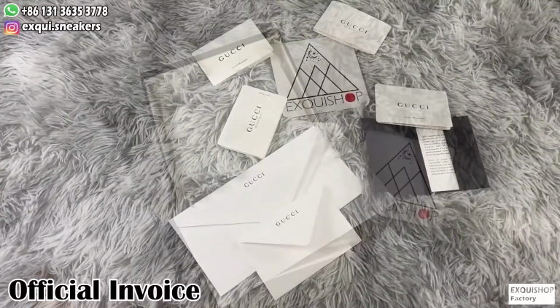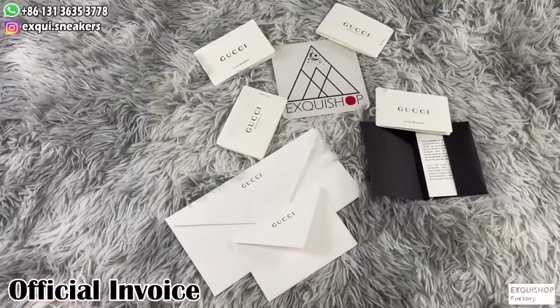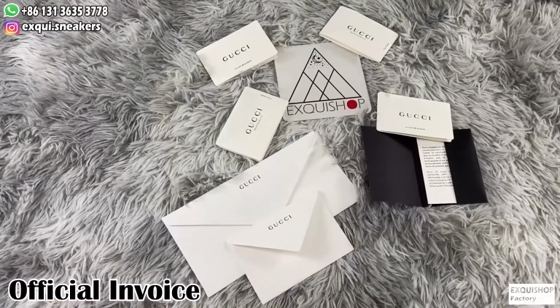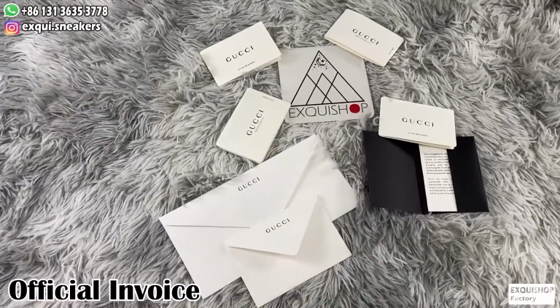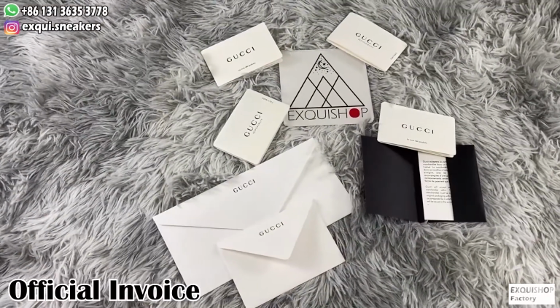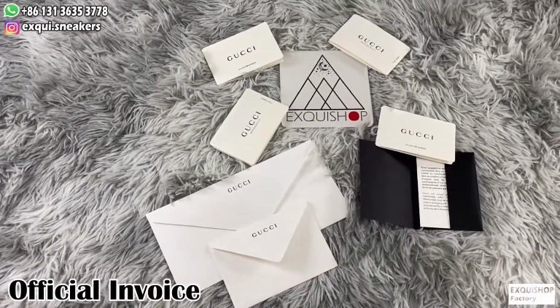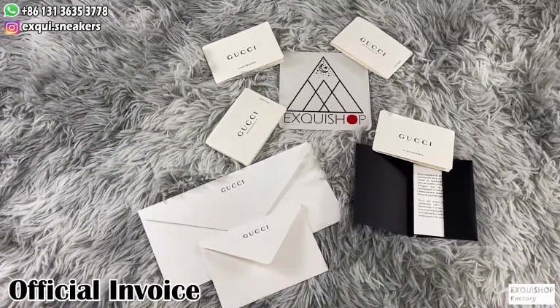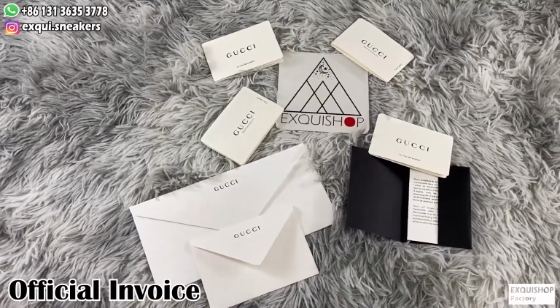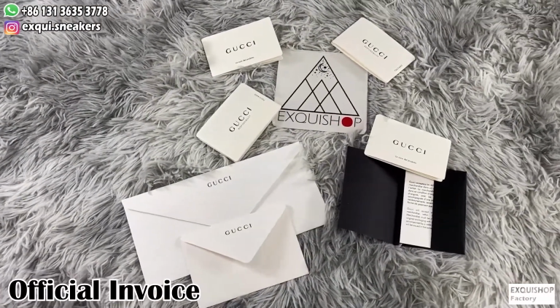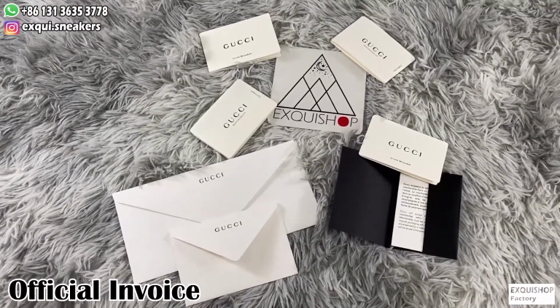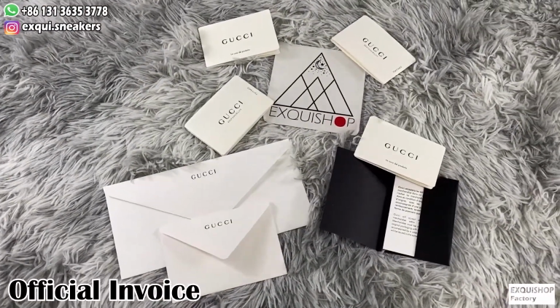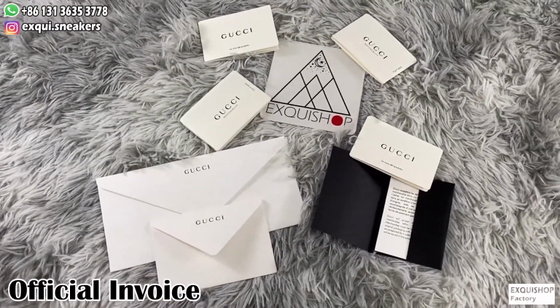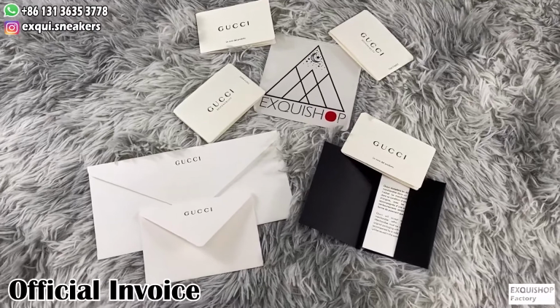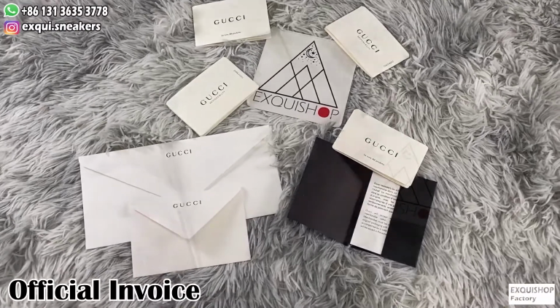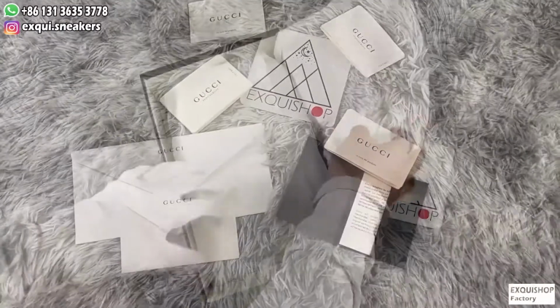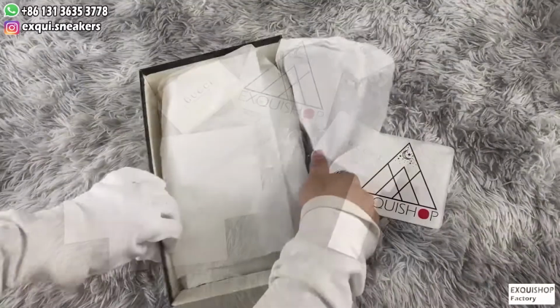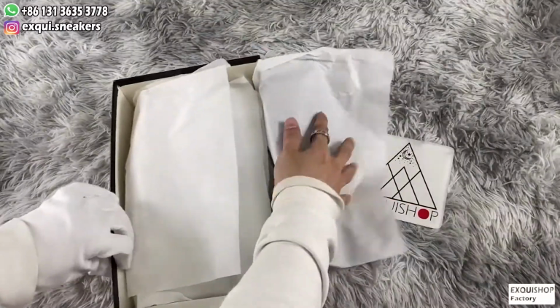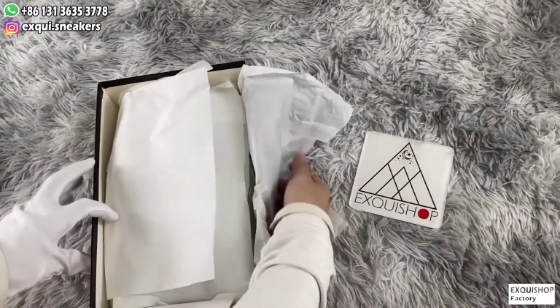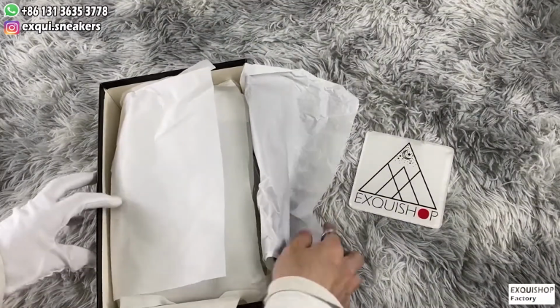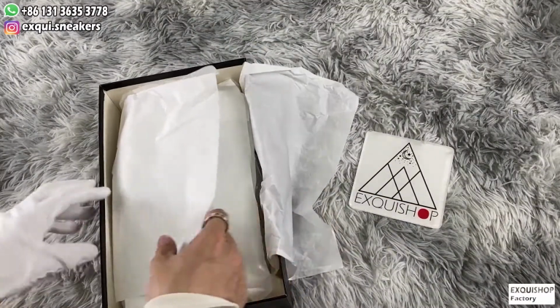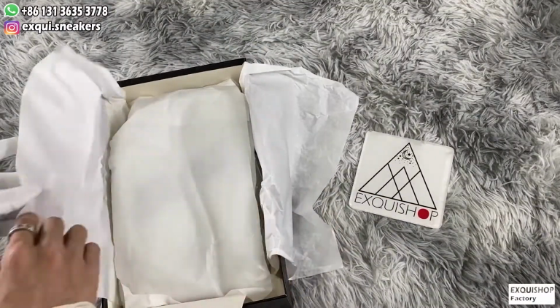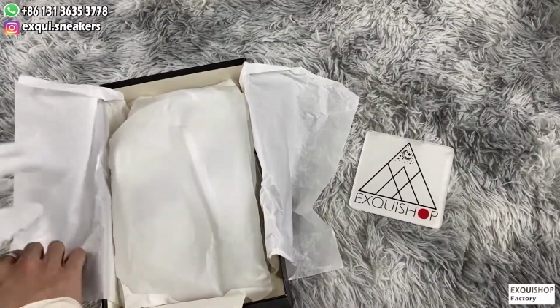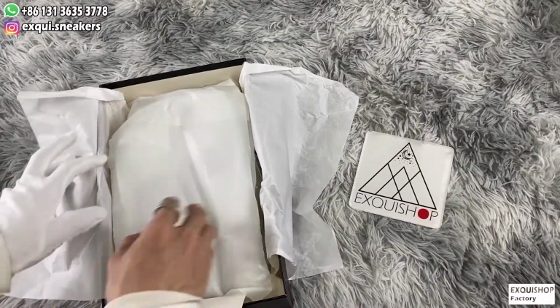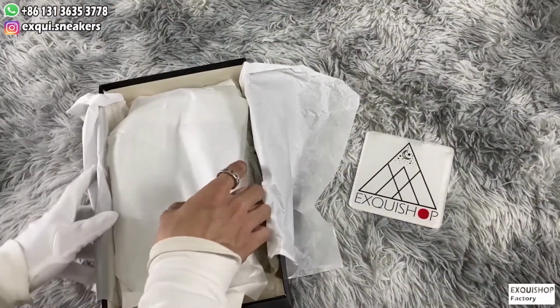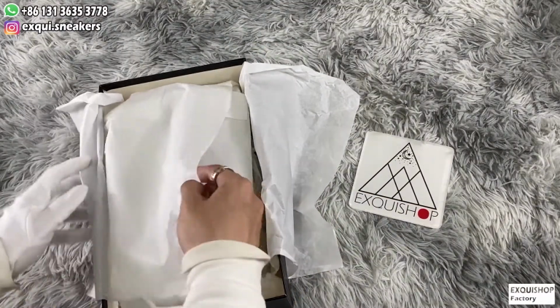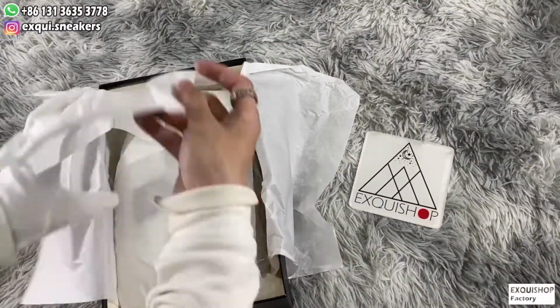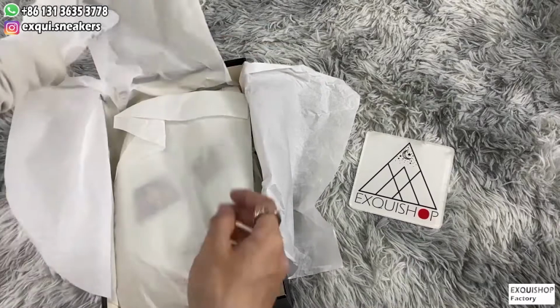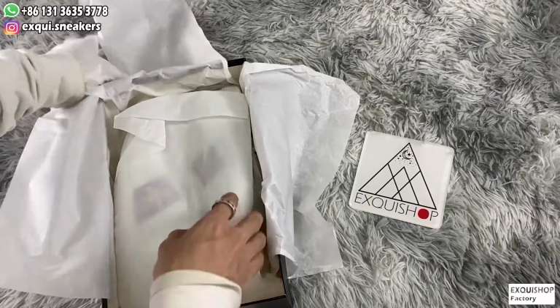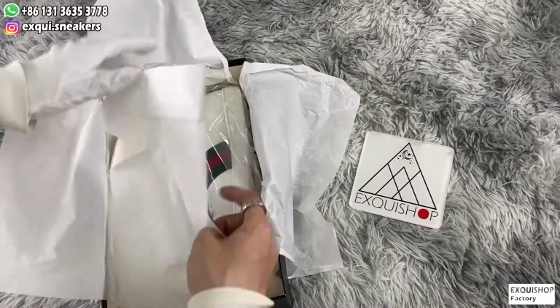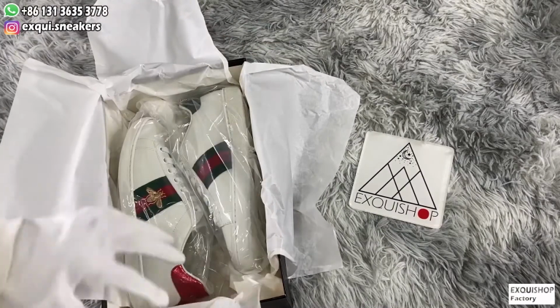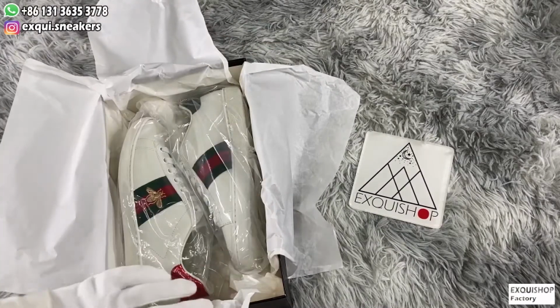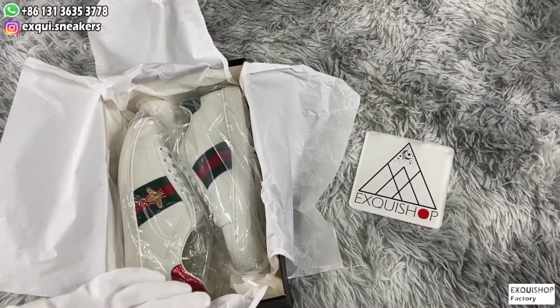All the accessories are exactly the same as the authentic ones. It is very delicate. Open the dusty-proof paper and plastic bag — we can take a closer look at the shoe.